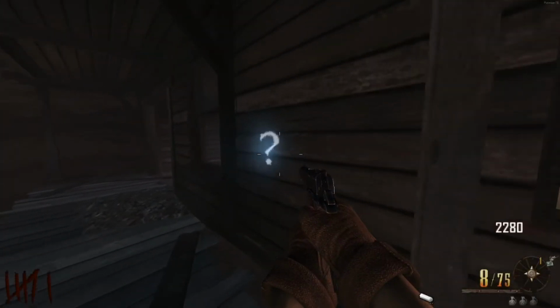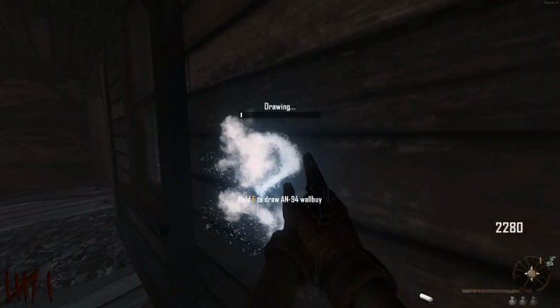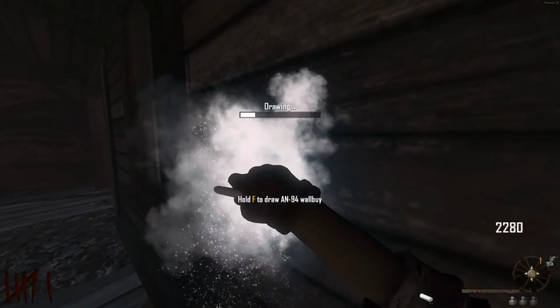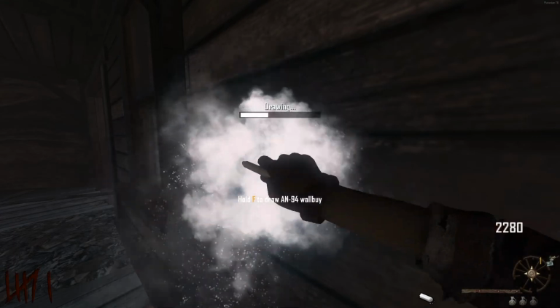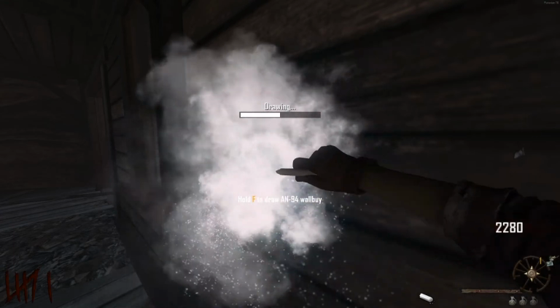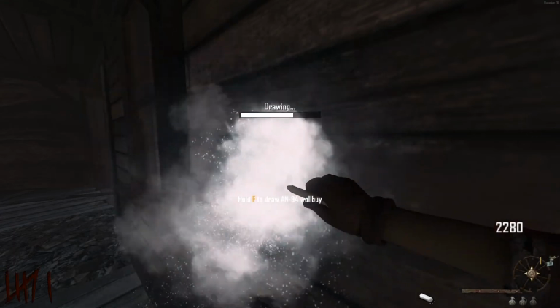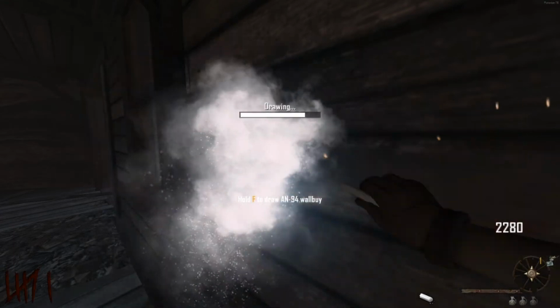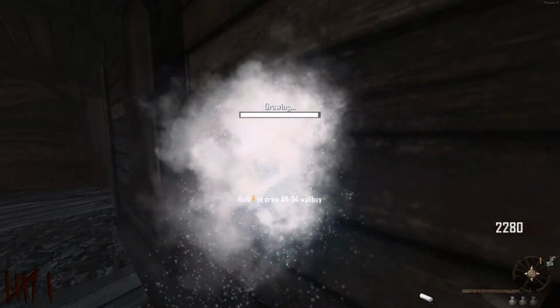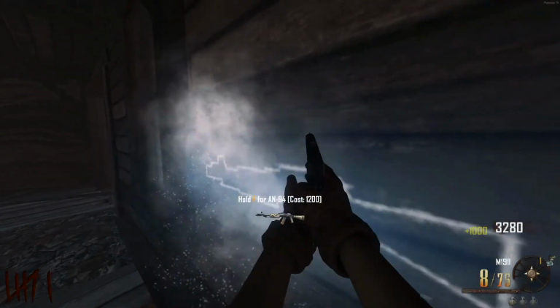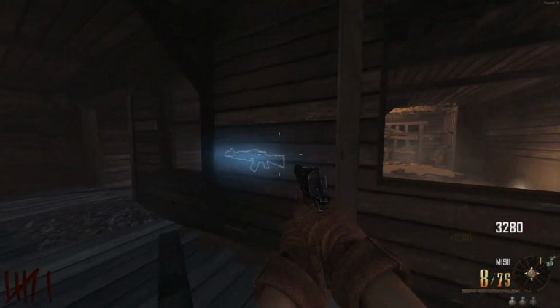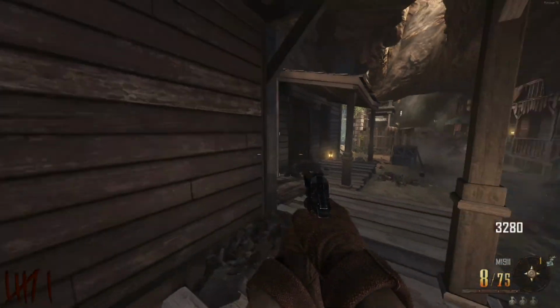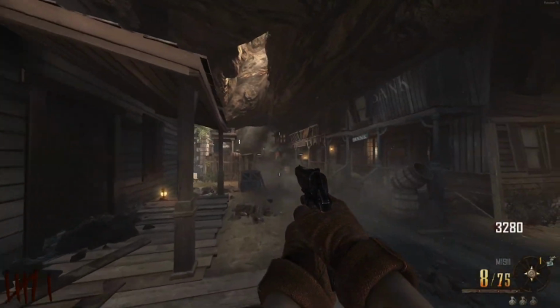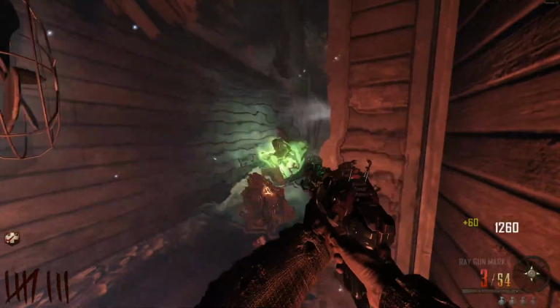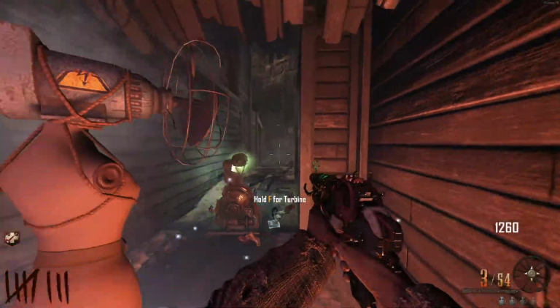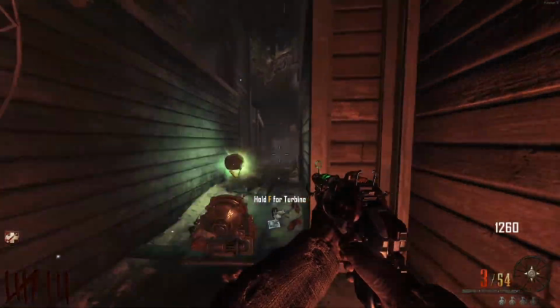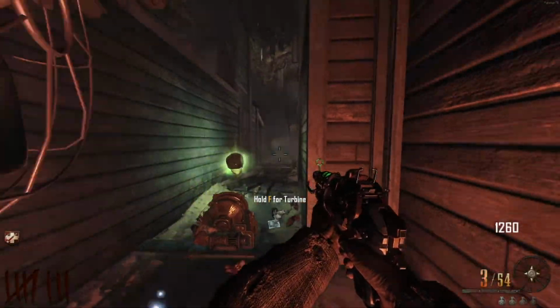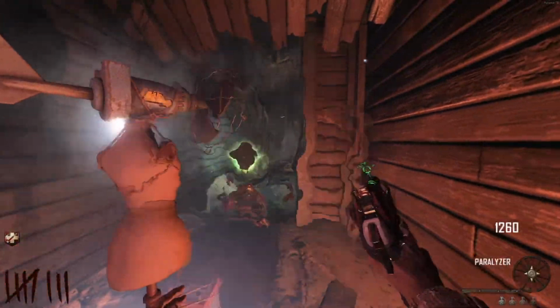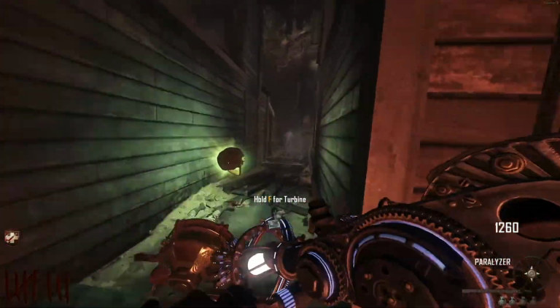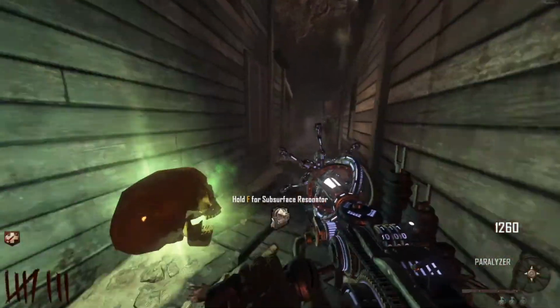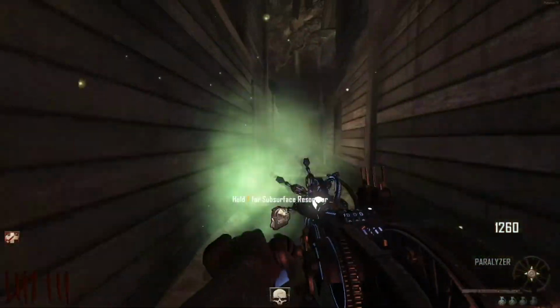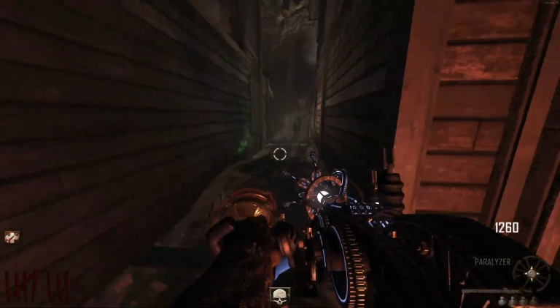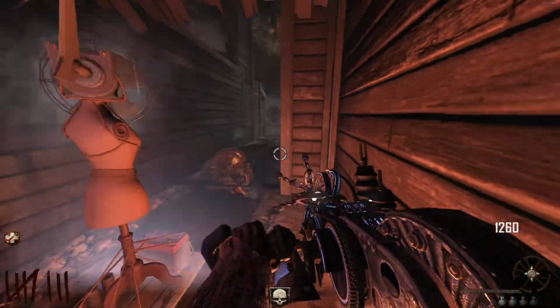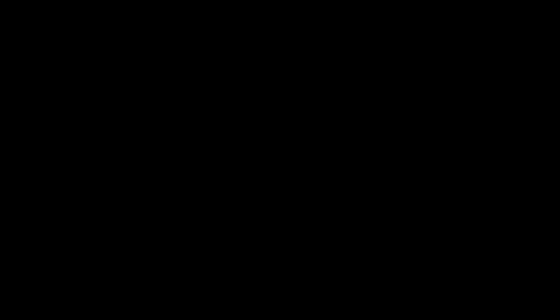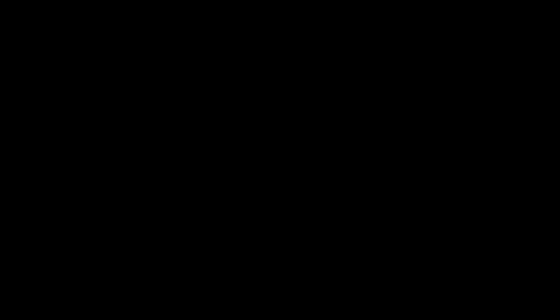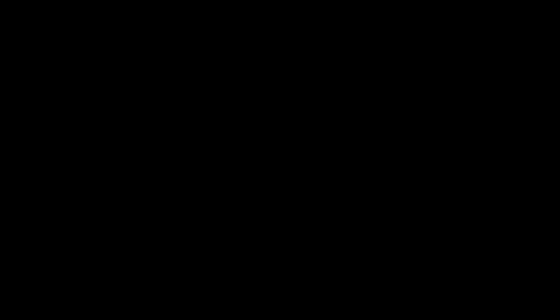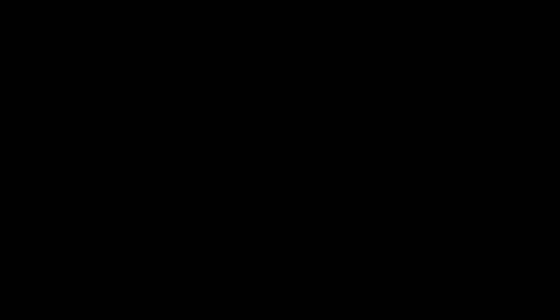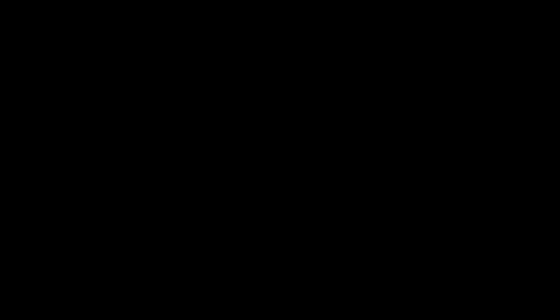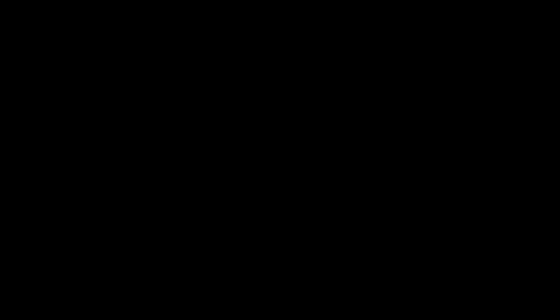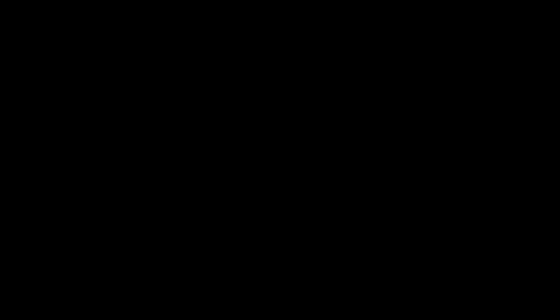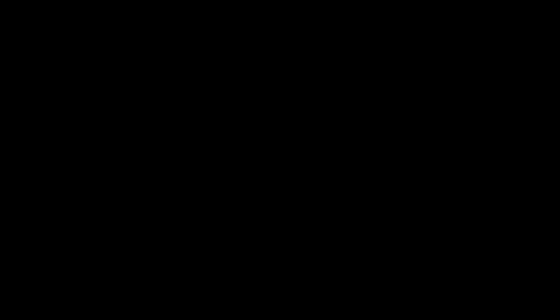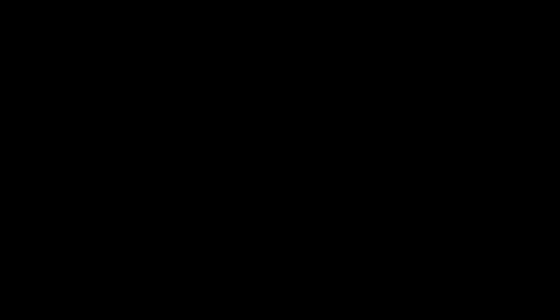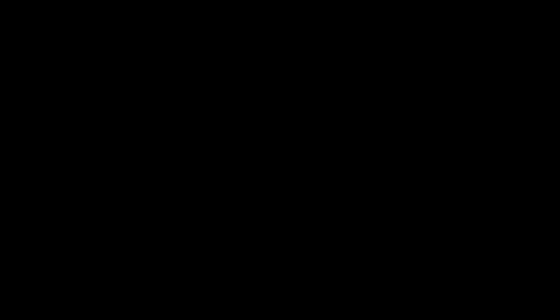Buried is probably going to be the easiest map you ever play in CoD Zombies. This map is way too easy with all the buildables. You have a portable Thundergun and one of the best camping spots in CoD Zombies. I genuinely think a blind, crippled, and deaf man gets round 100 on this map. Easily.